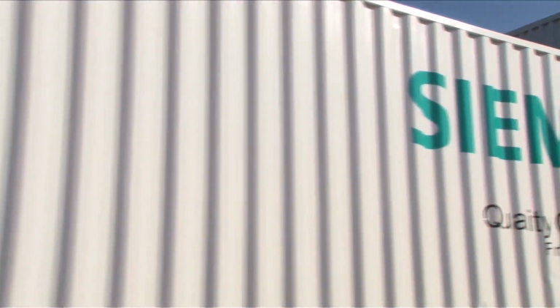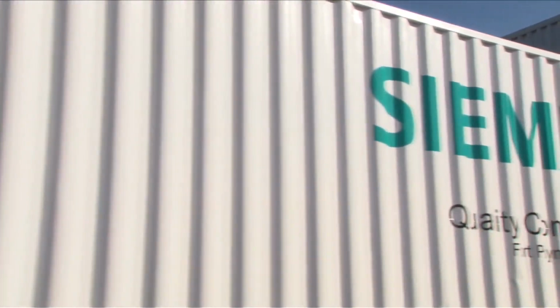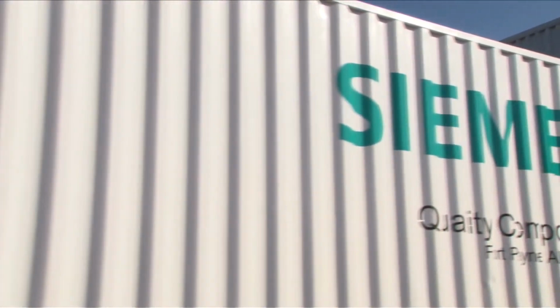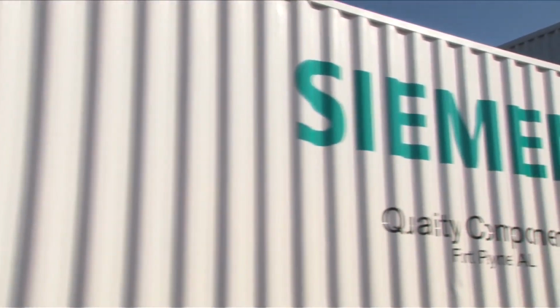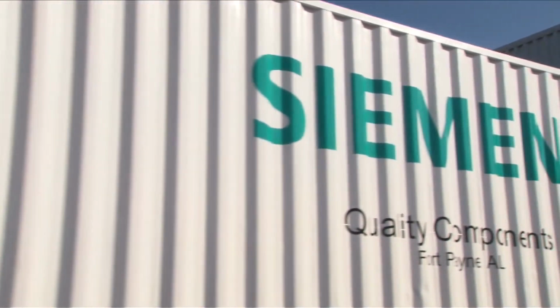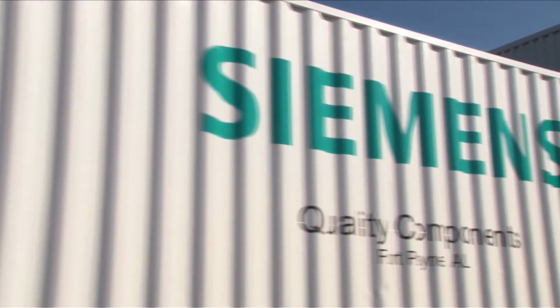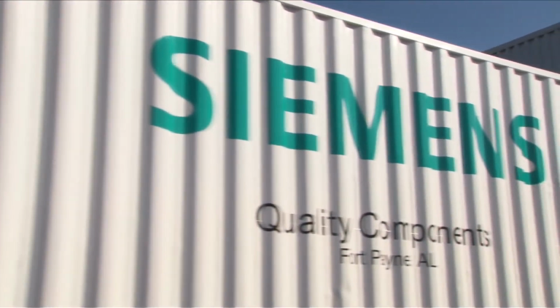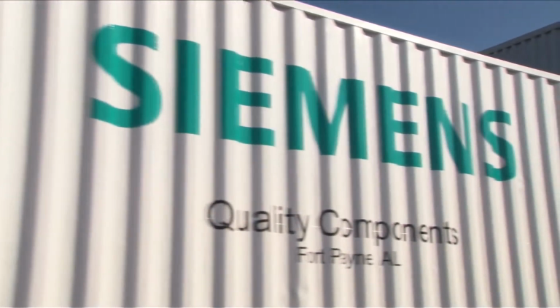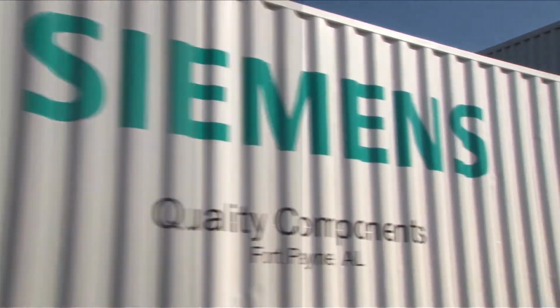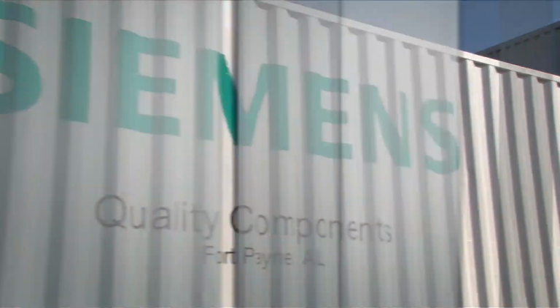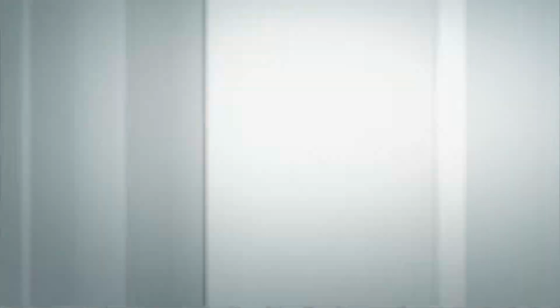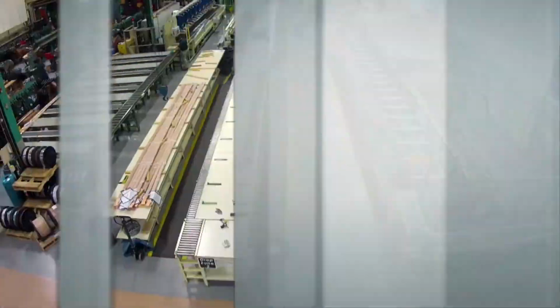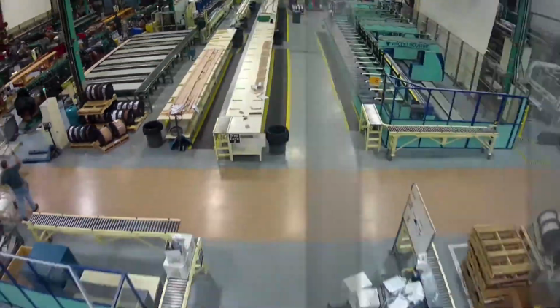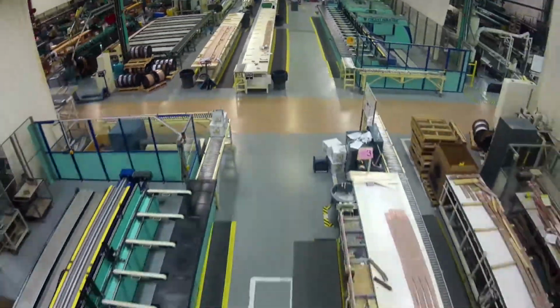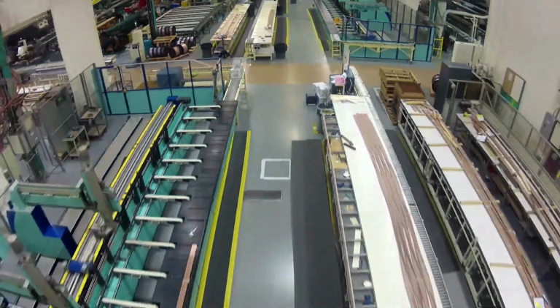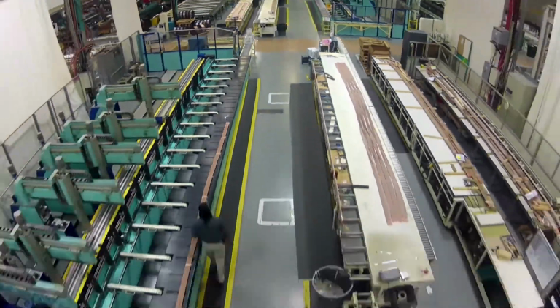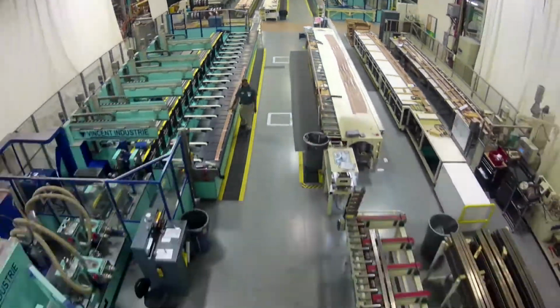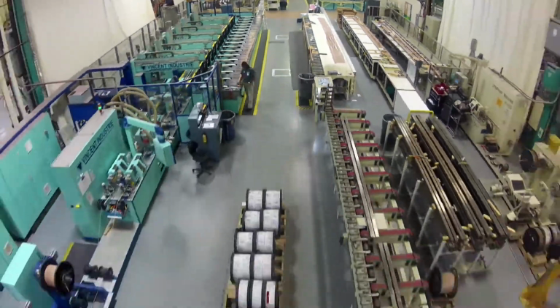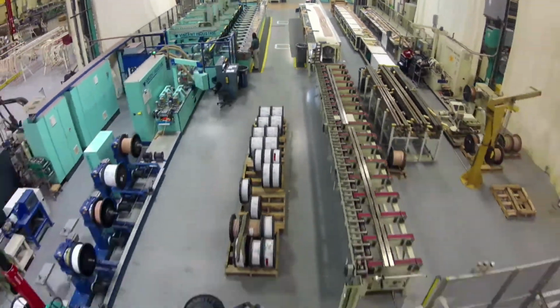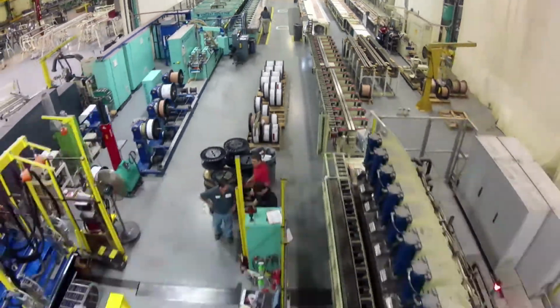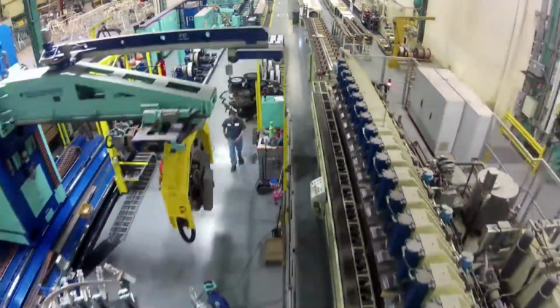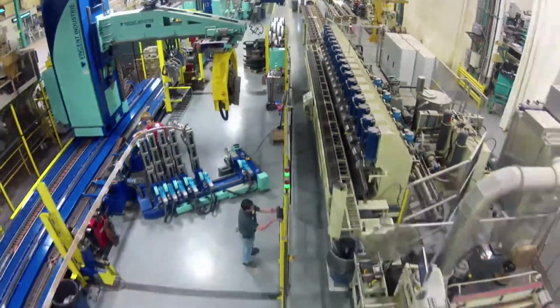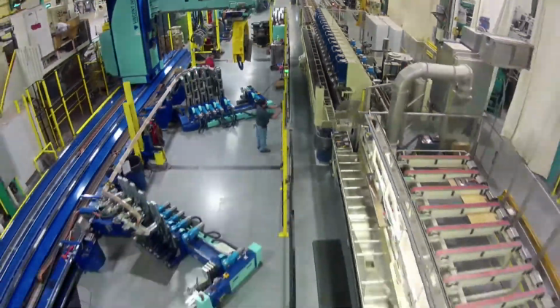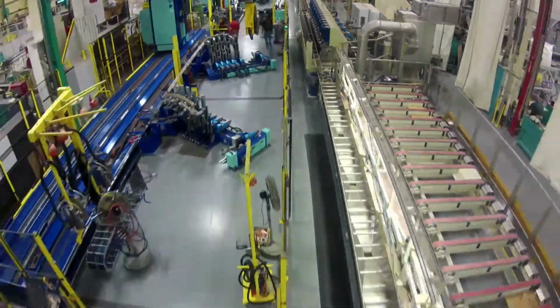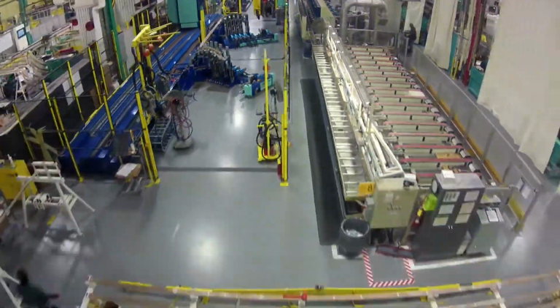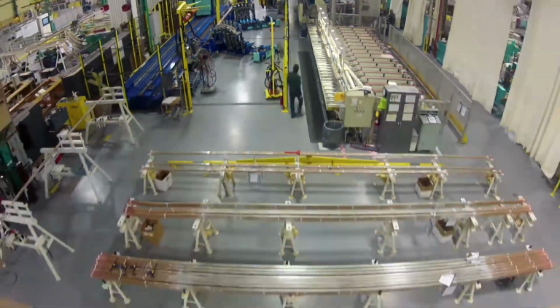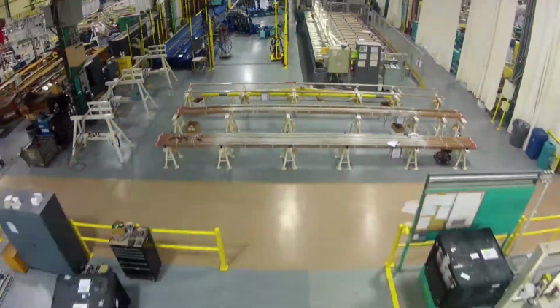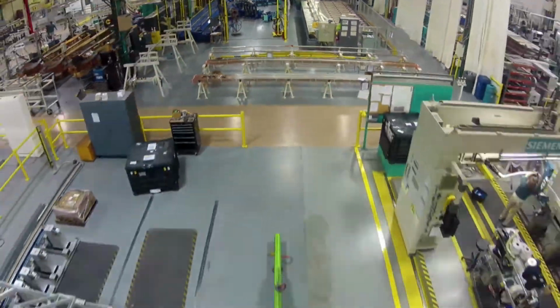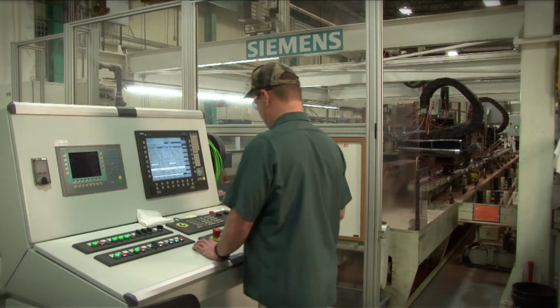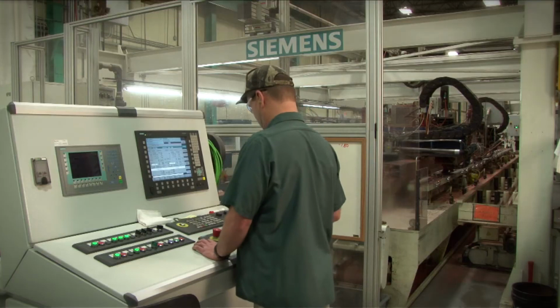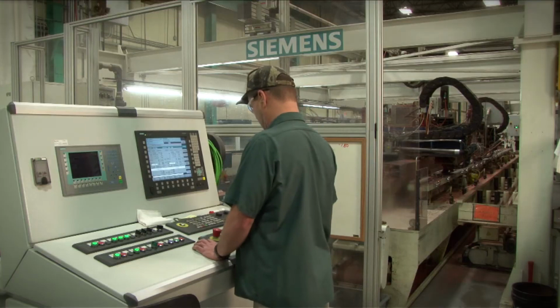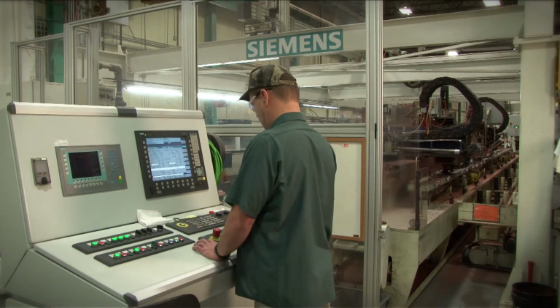Siemens Energy components from this facility are shipped all over the world. We are basically divided into five COCs. The first COC is rotor coil.